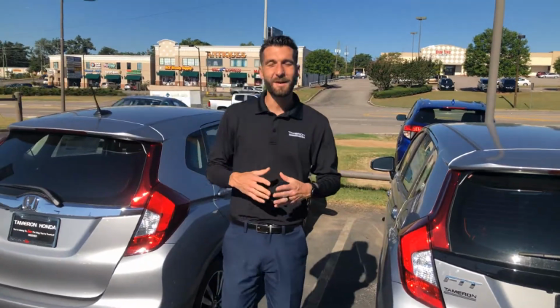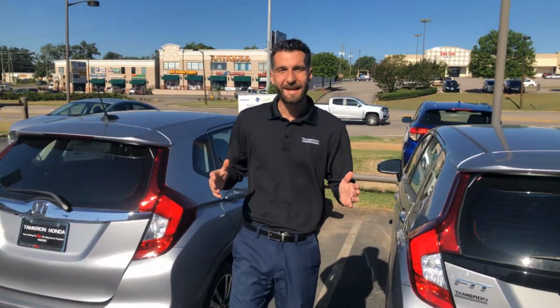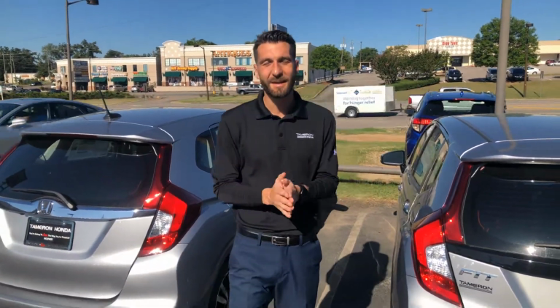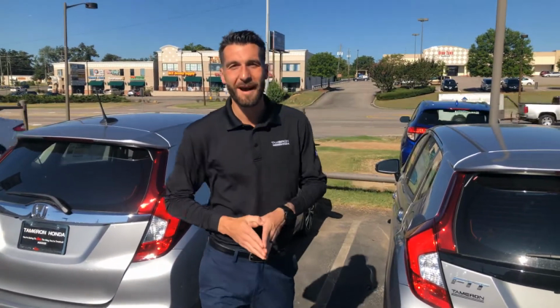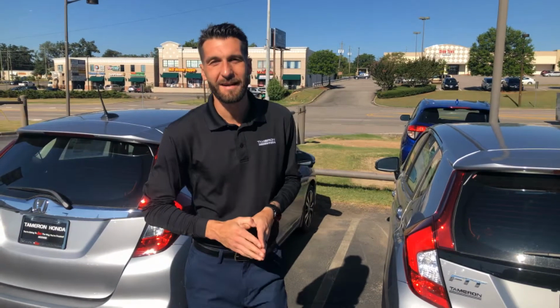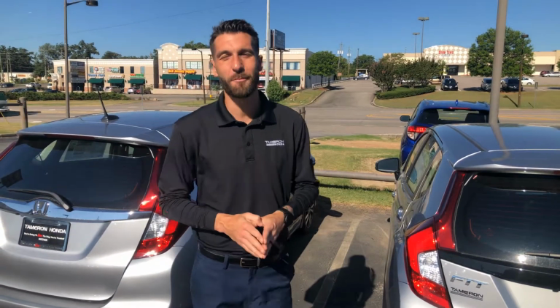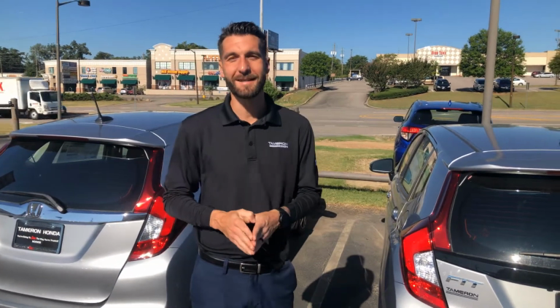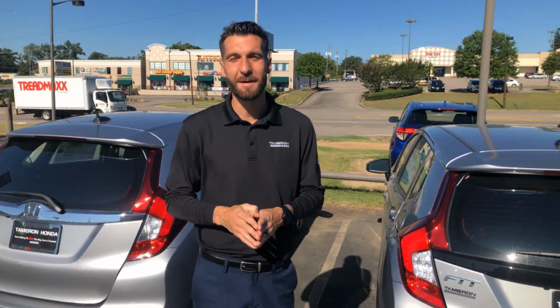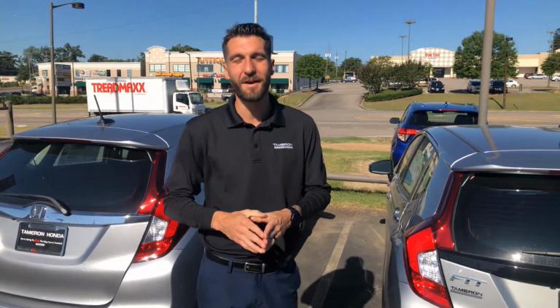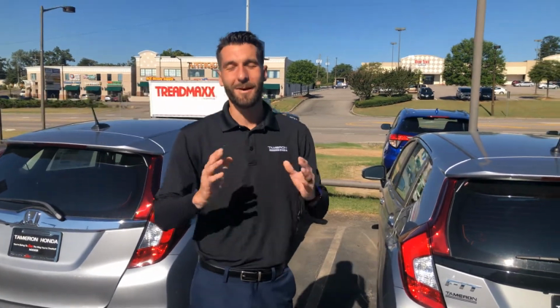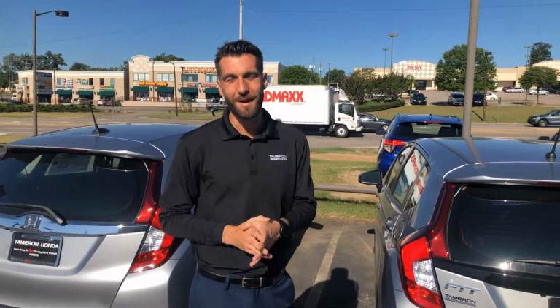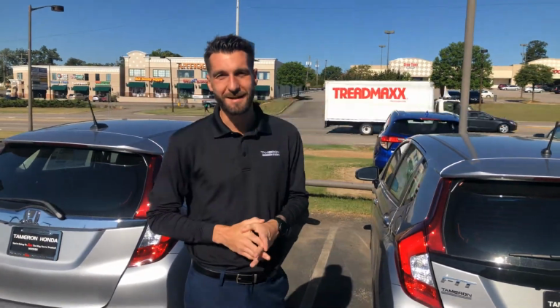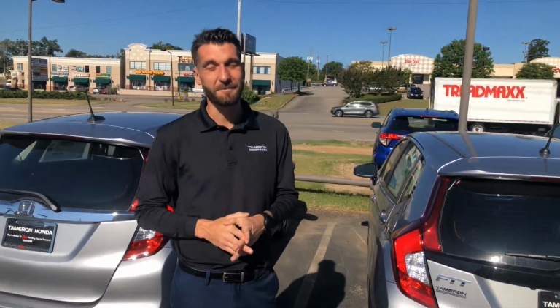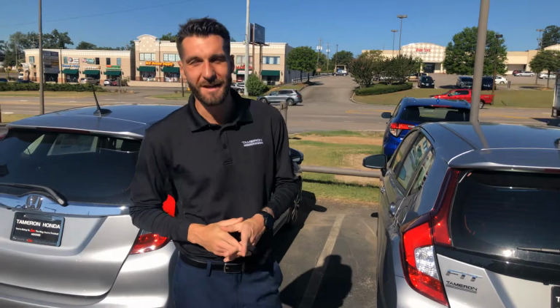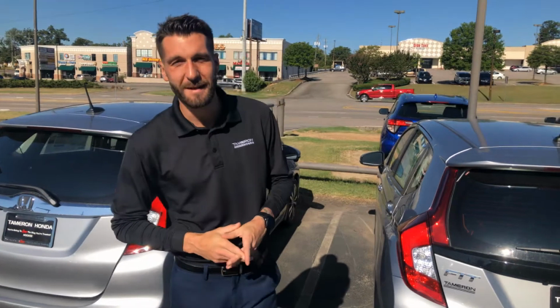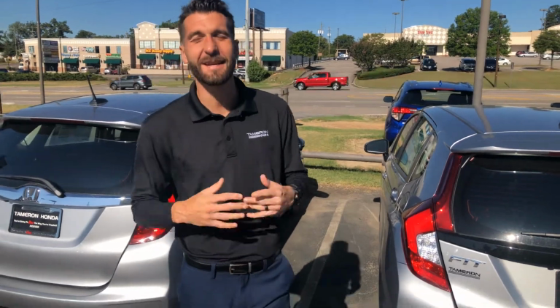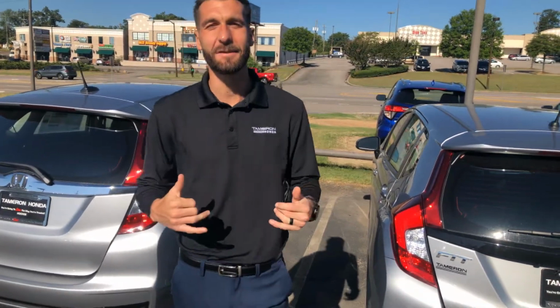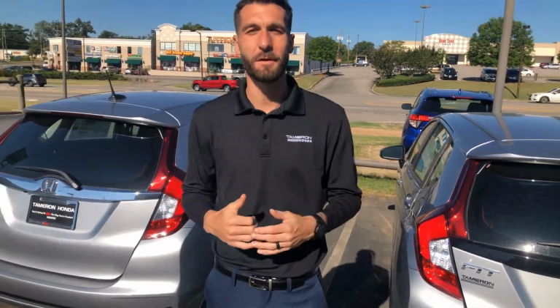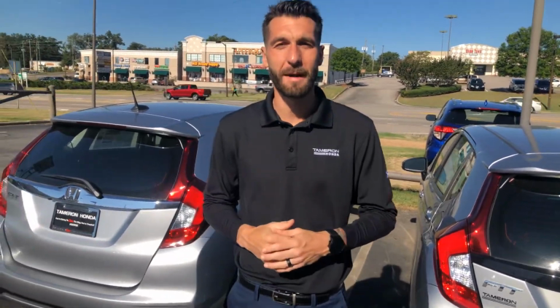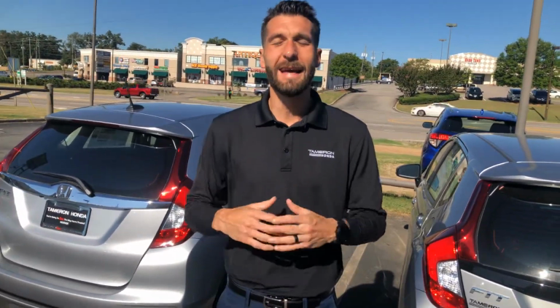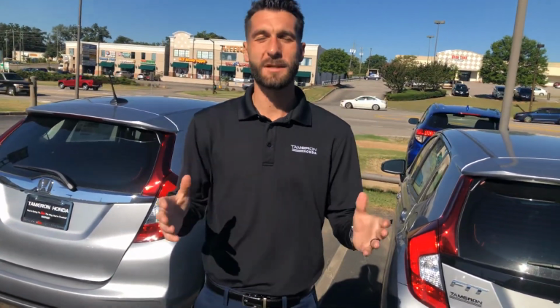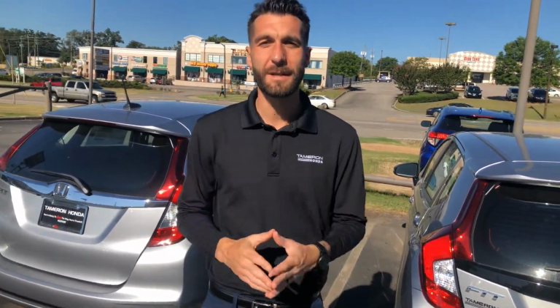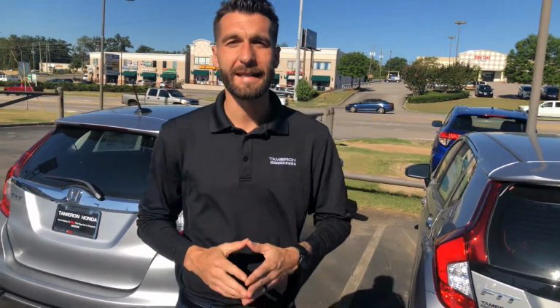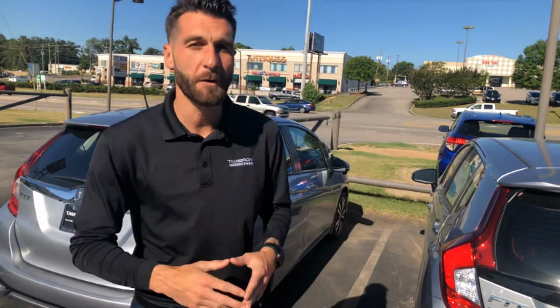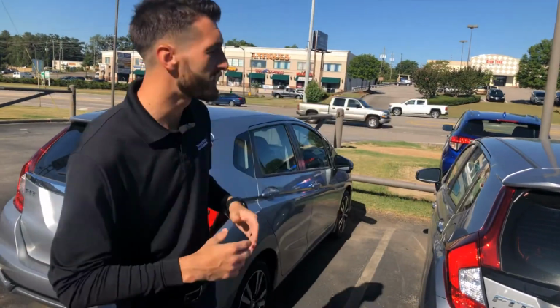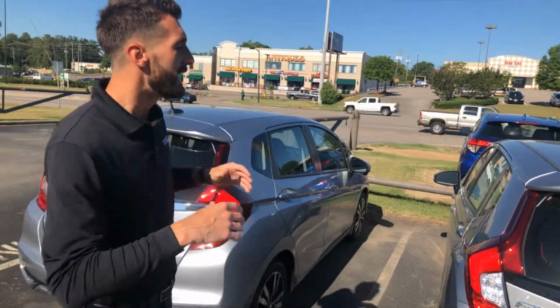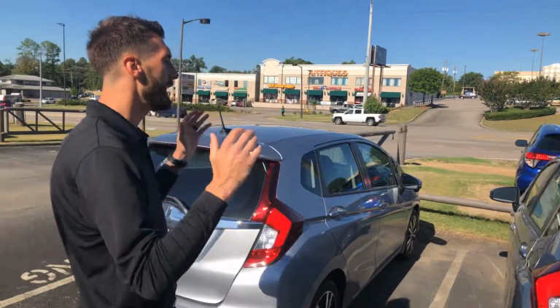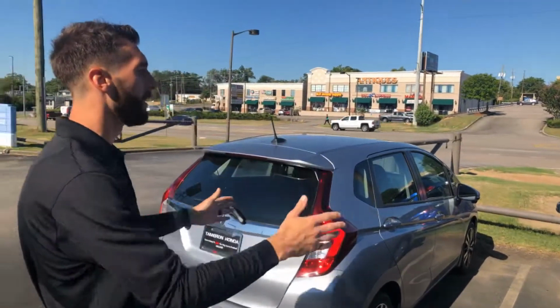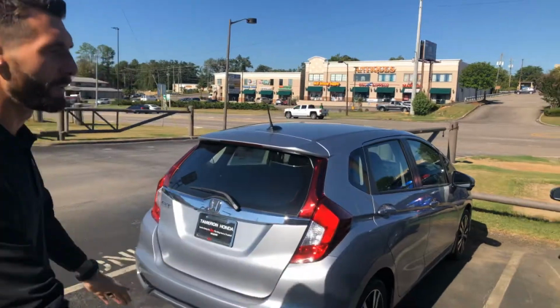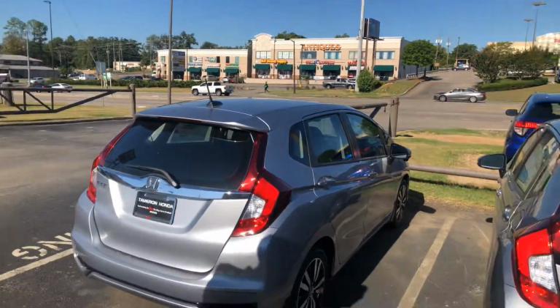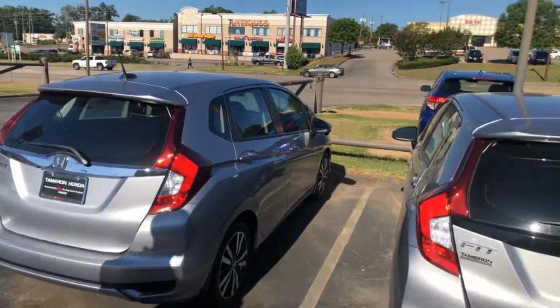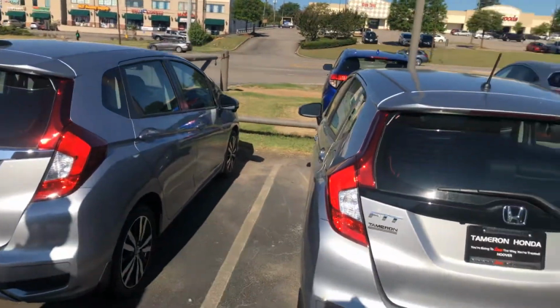Good morning, Ken. Kramer Hyde over here at Samron Honda. I'm going to be your personal product specialist as well as your internet specialist here at the dealership in Hoover, Alabama. I just wanted to reach out and thank you for the interest in the all new 2019 Honda Fit.